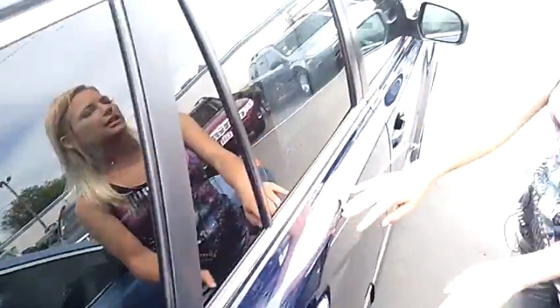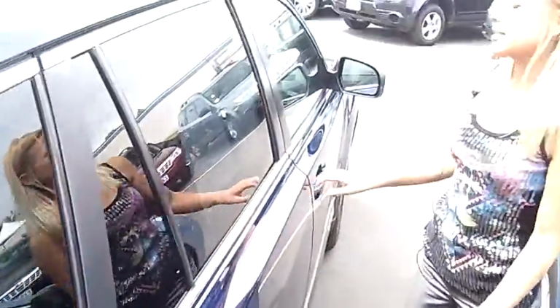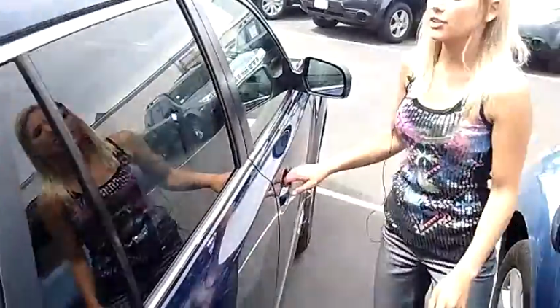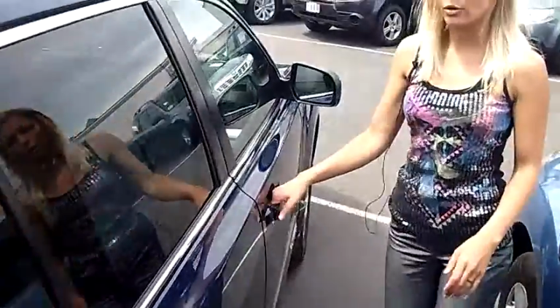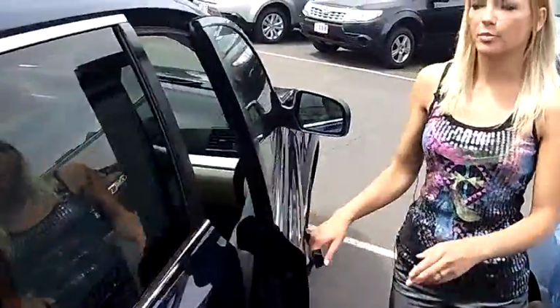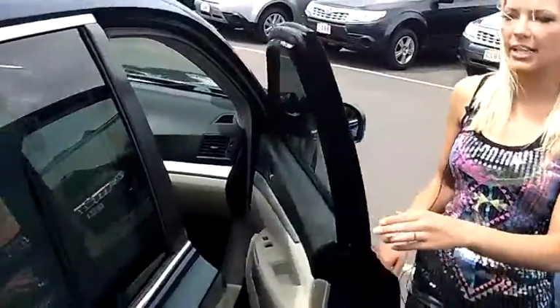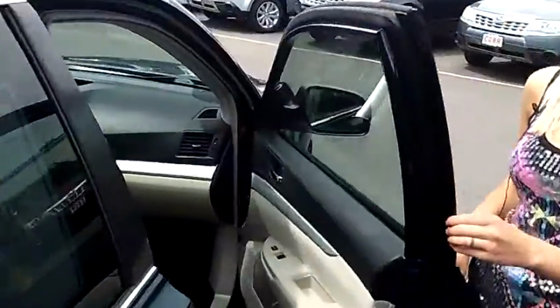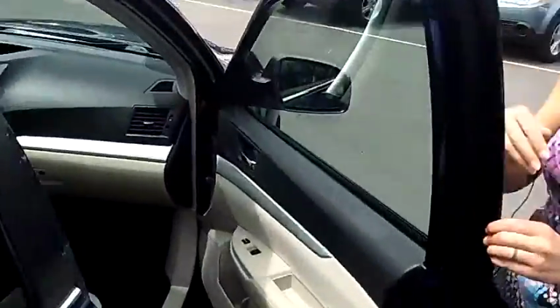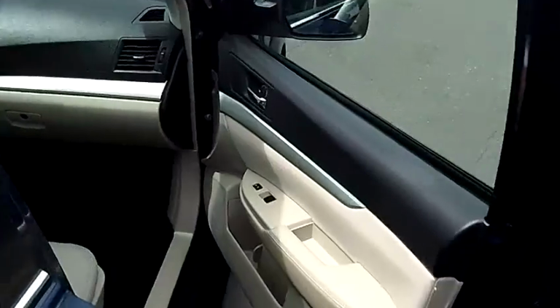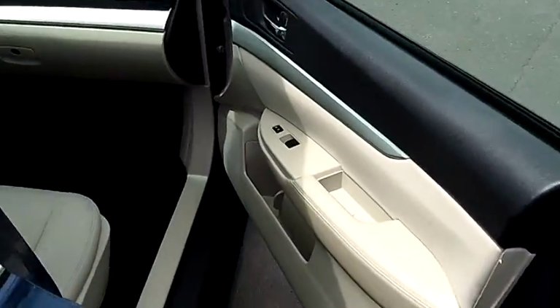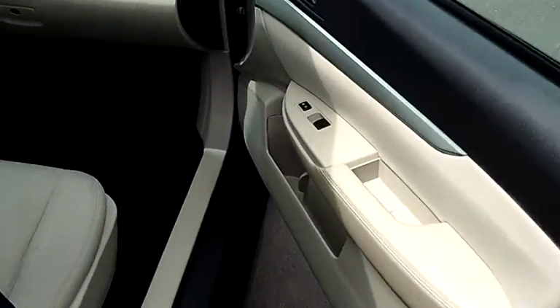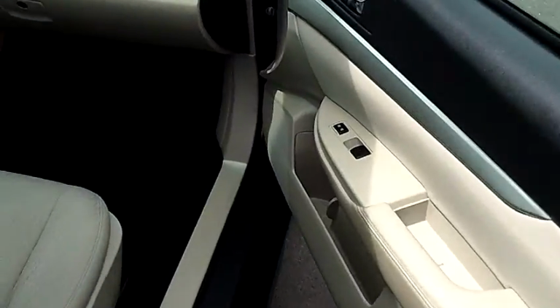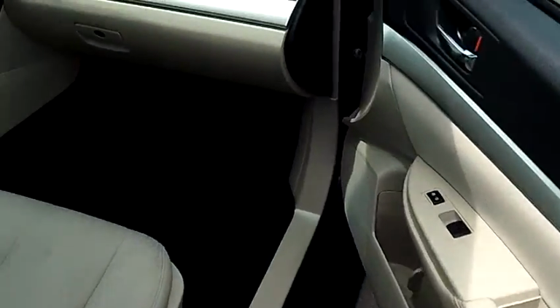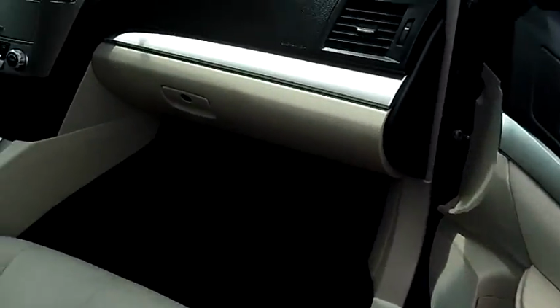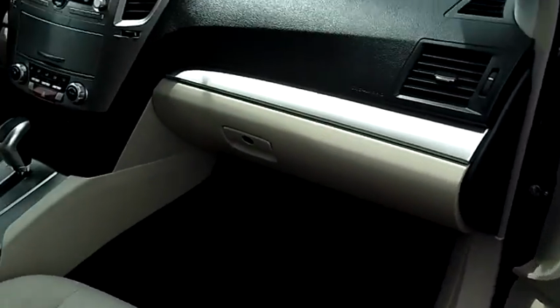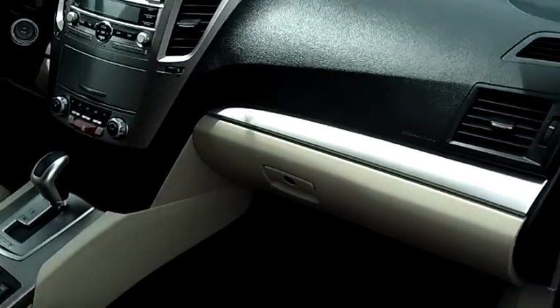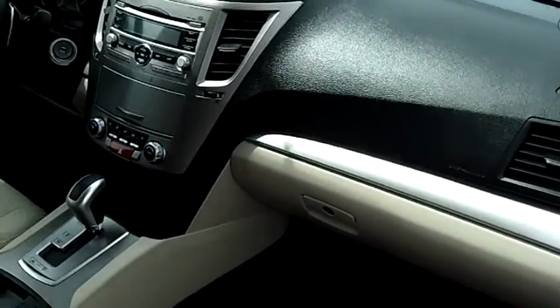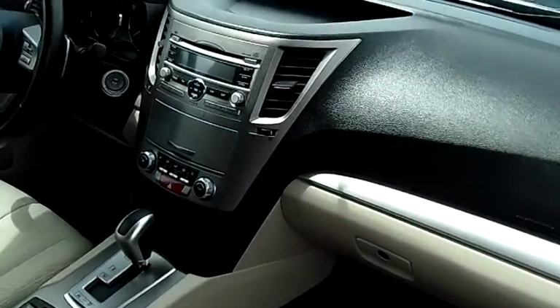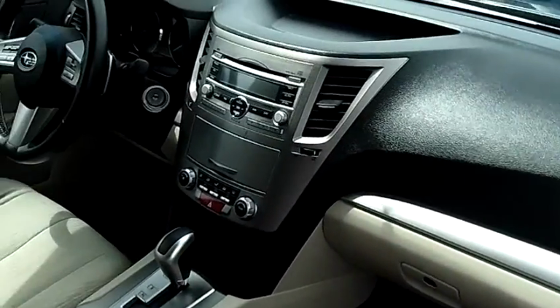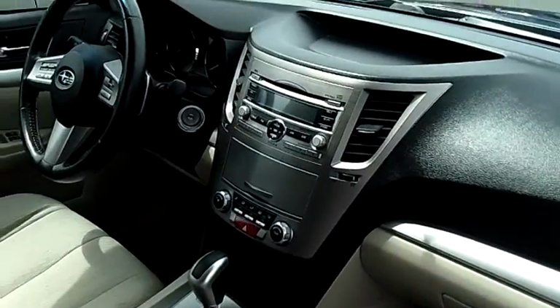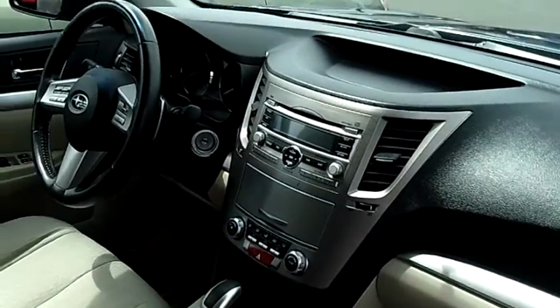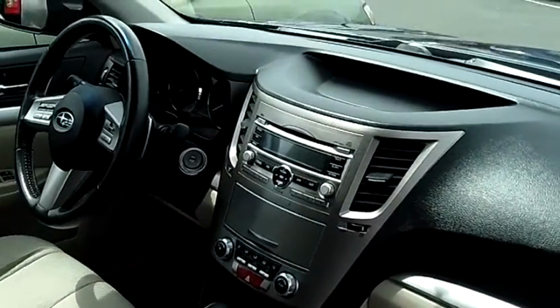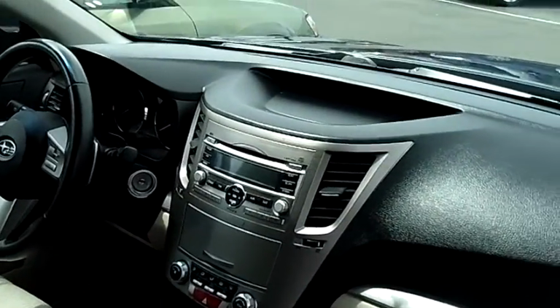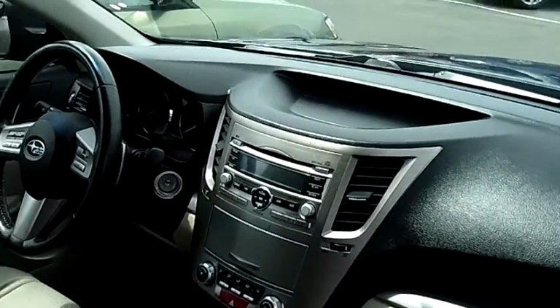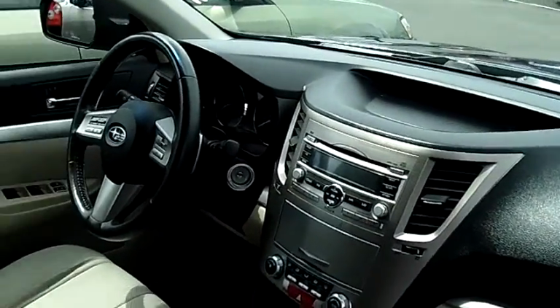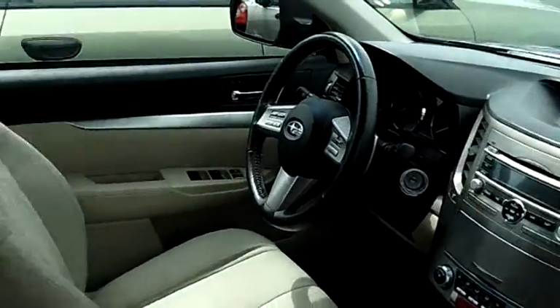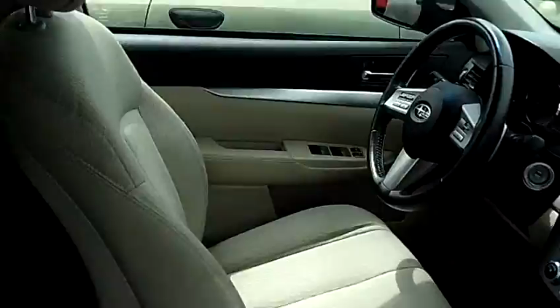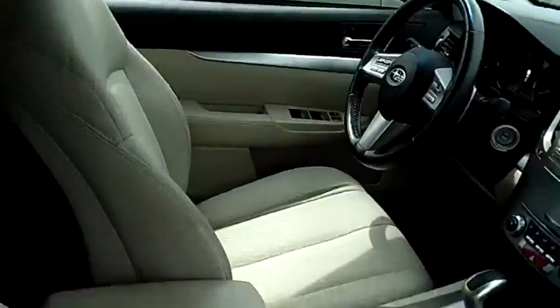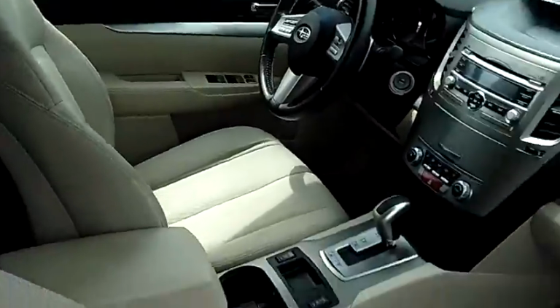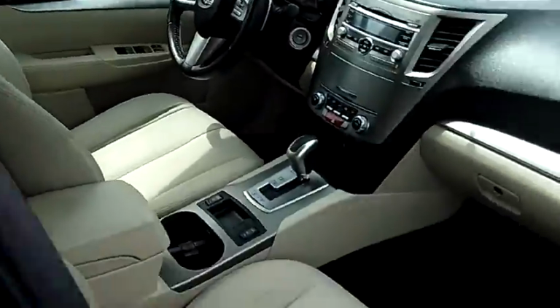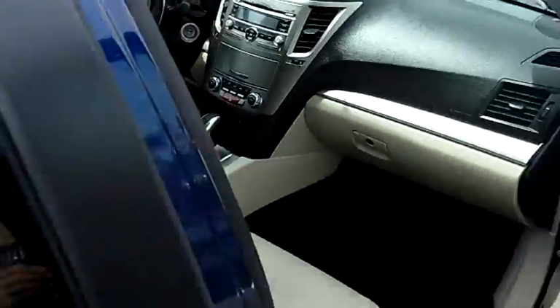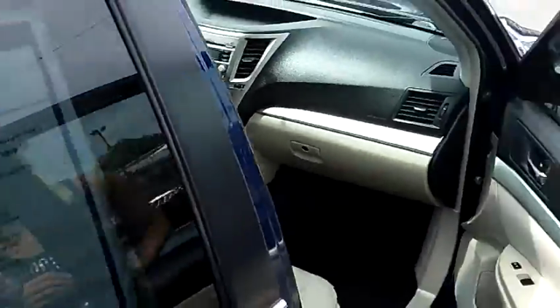It does have the all-weather package, power windows, power door locks, heated seats, and single-disc CD.